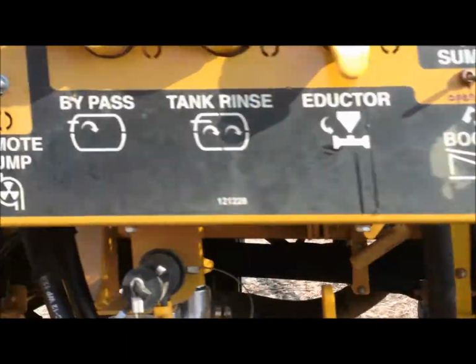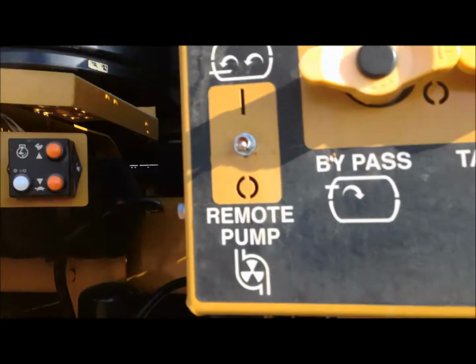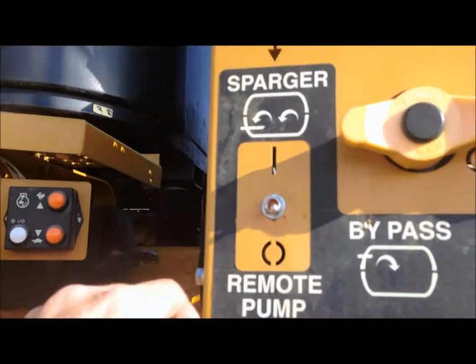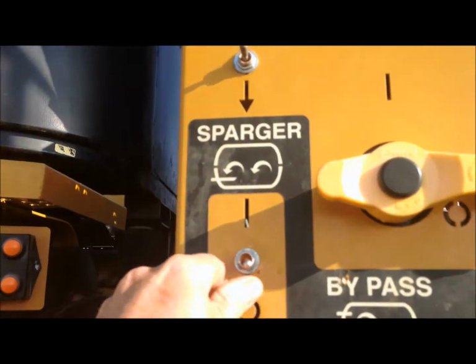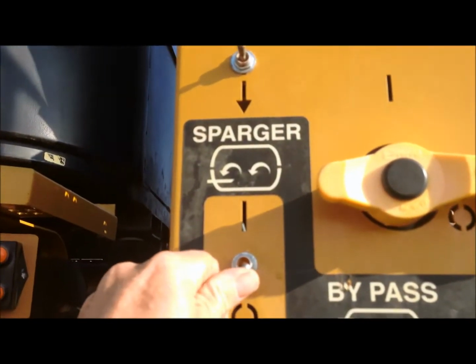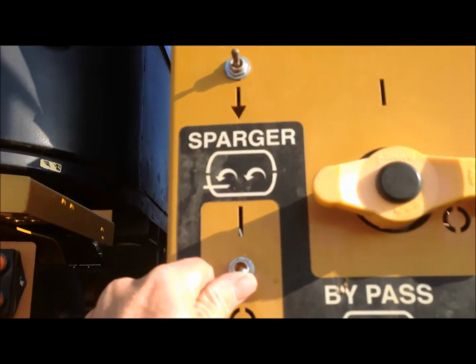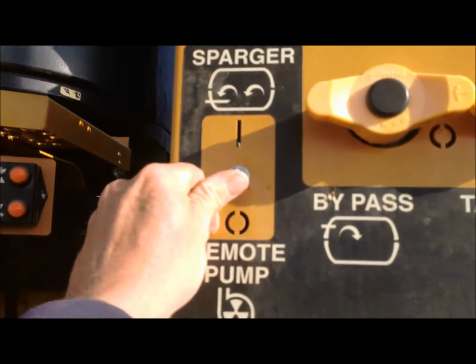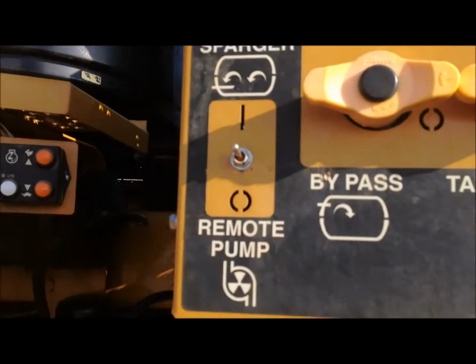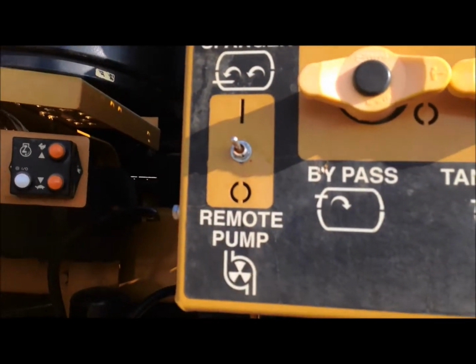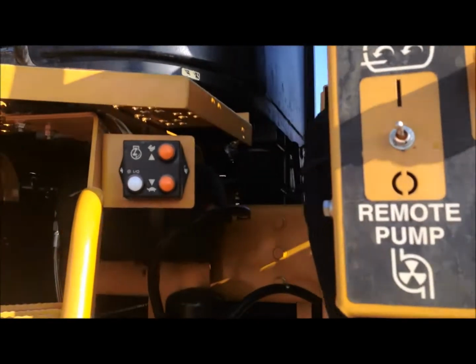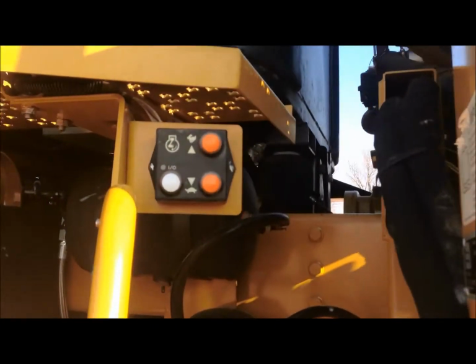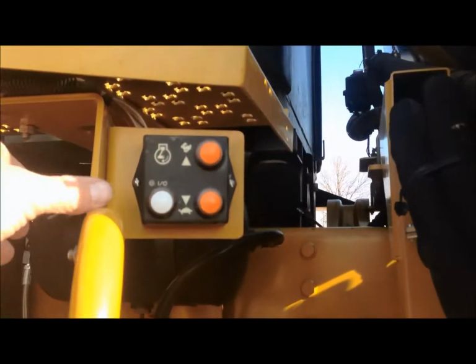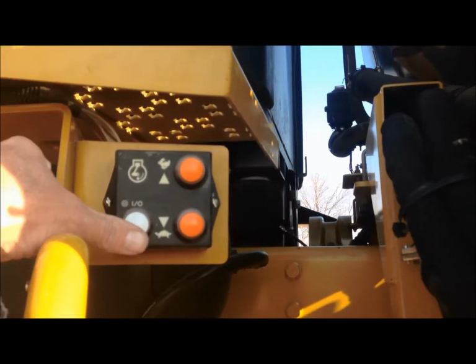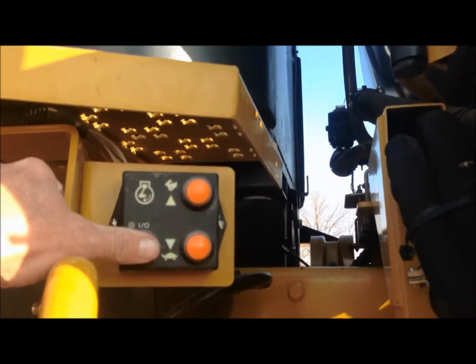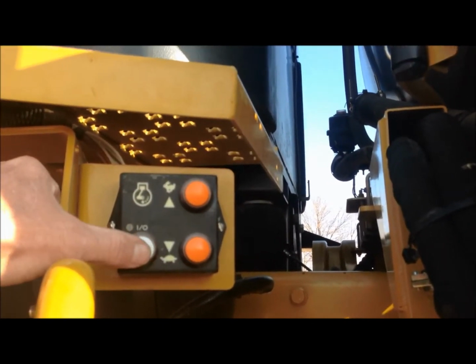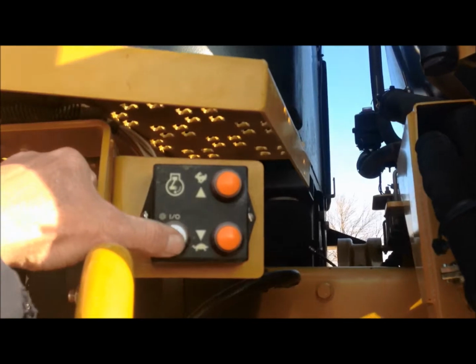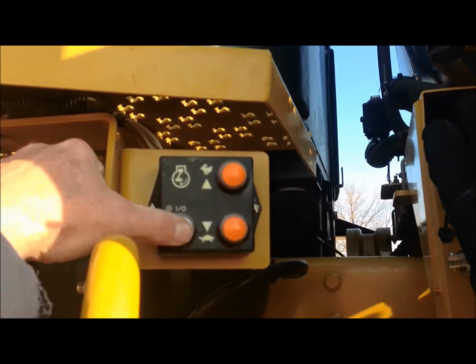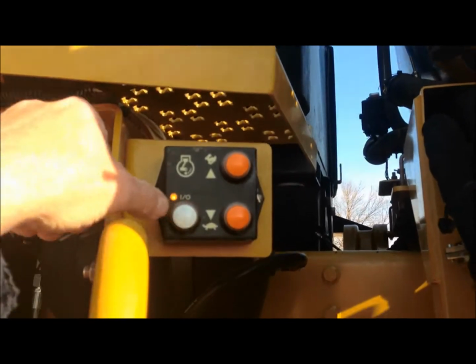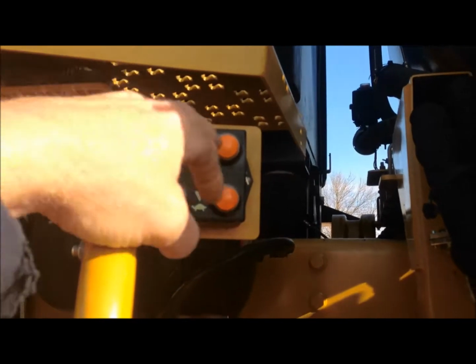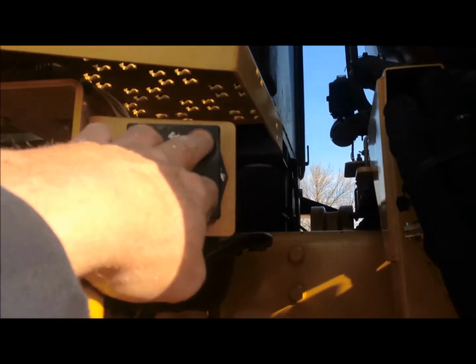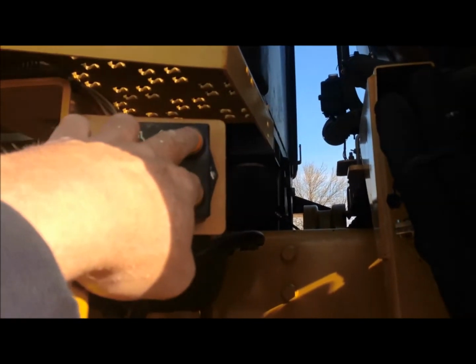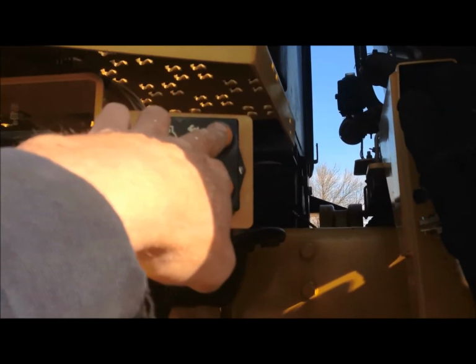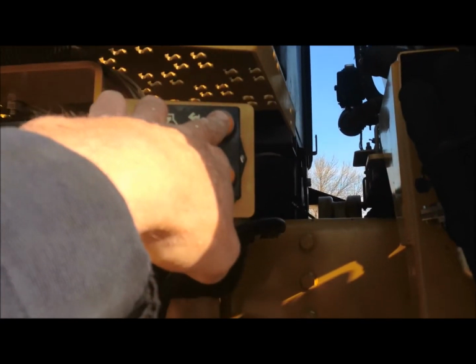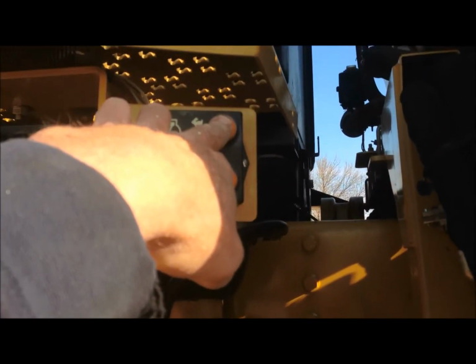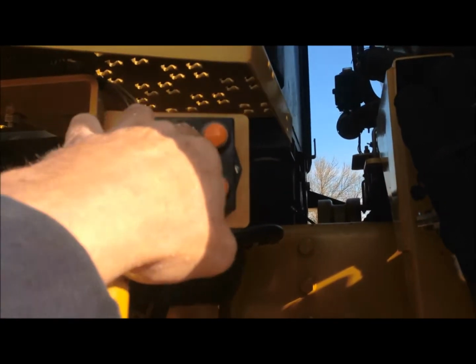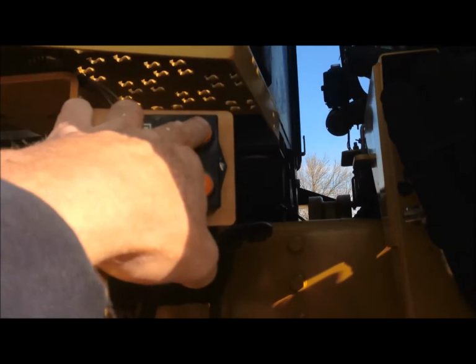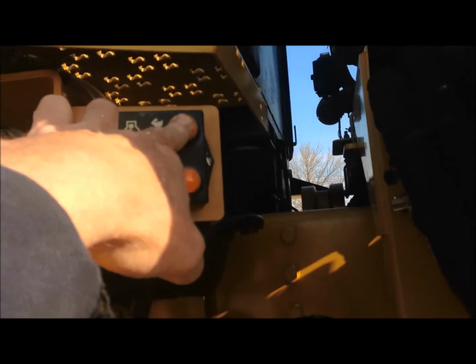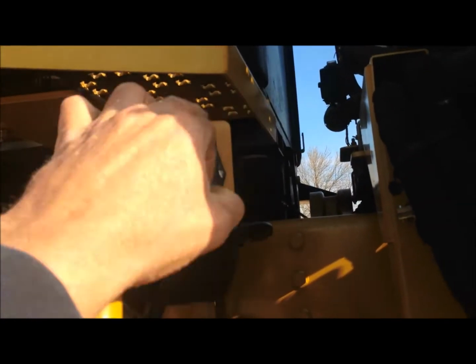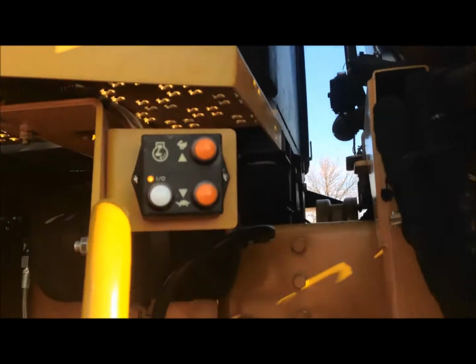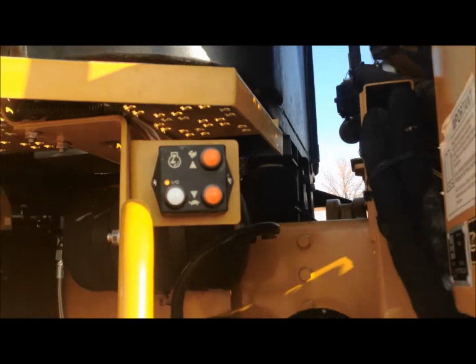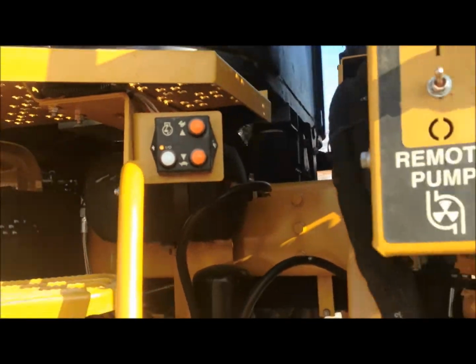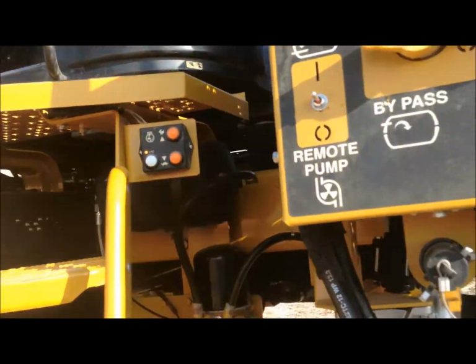I'm going to turn on my remote pump switch and hit the master switch to the engine throttle. I'm going to bump my engine down just a little bit and hit the increase.